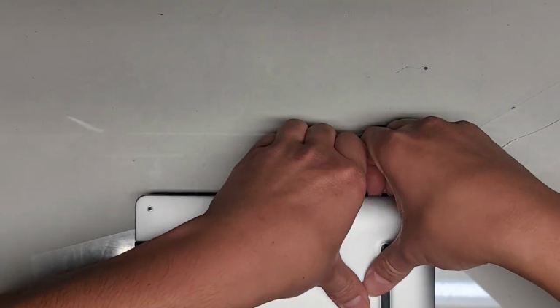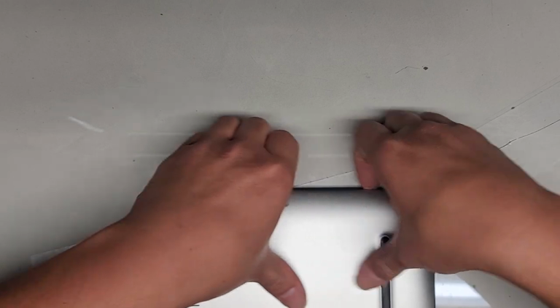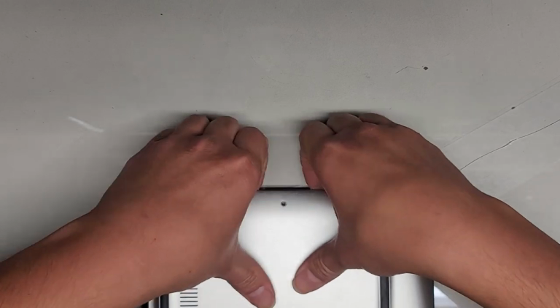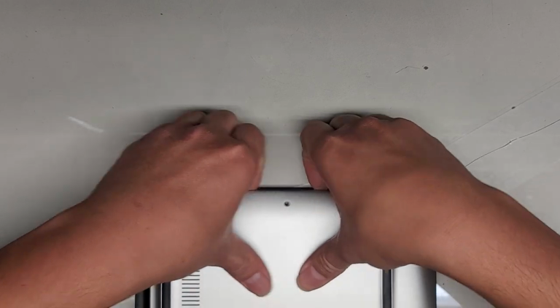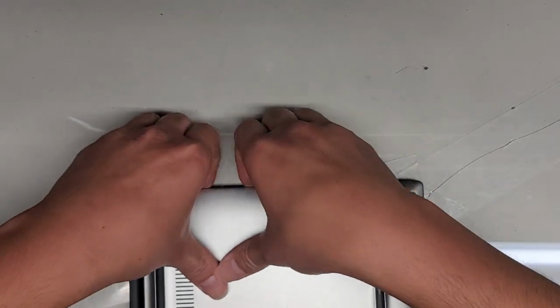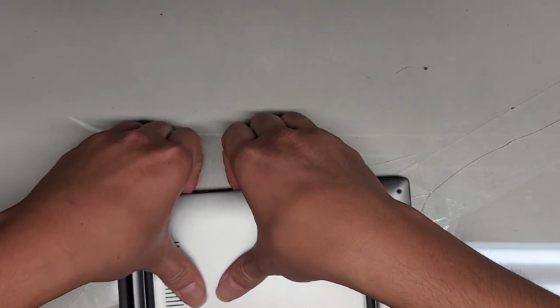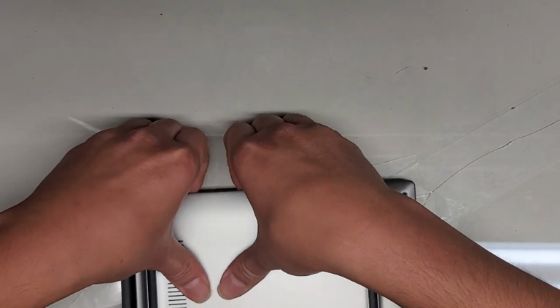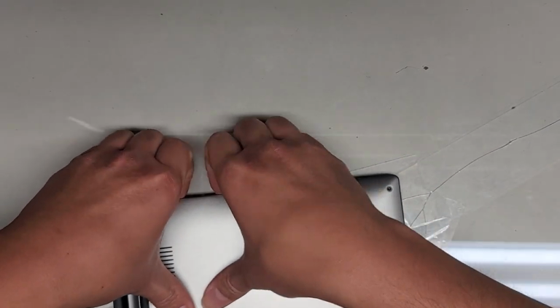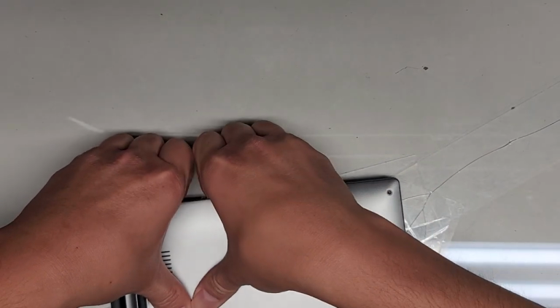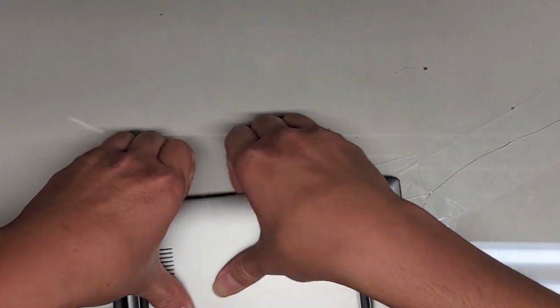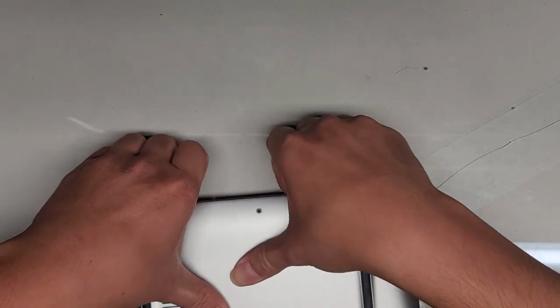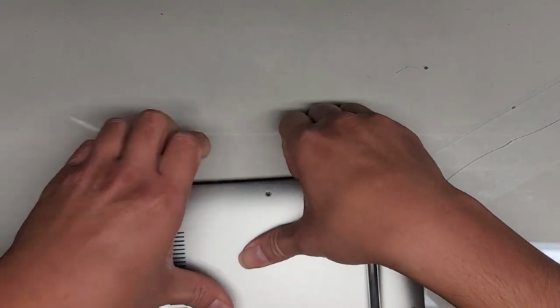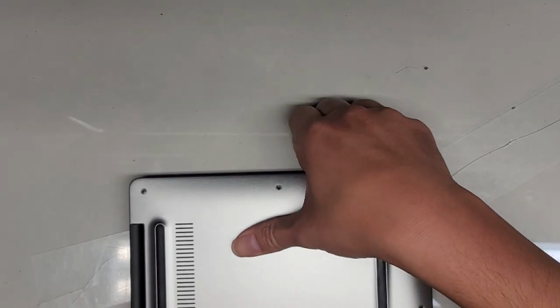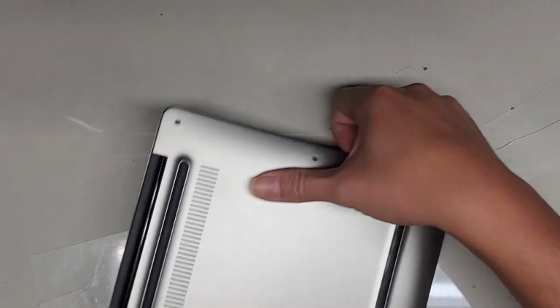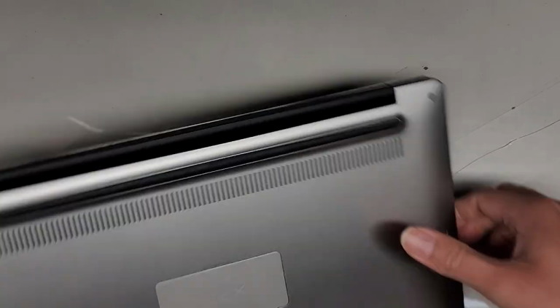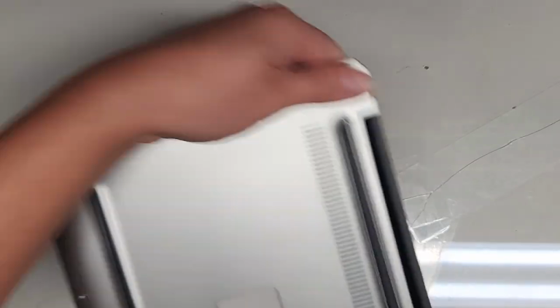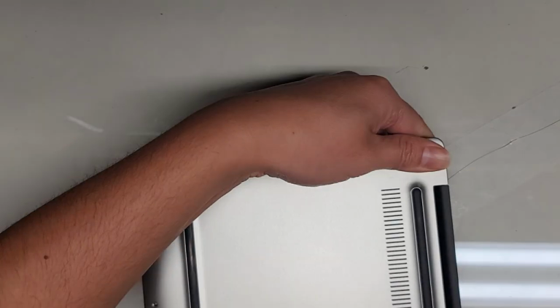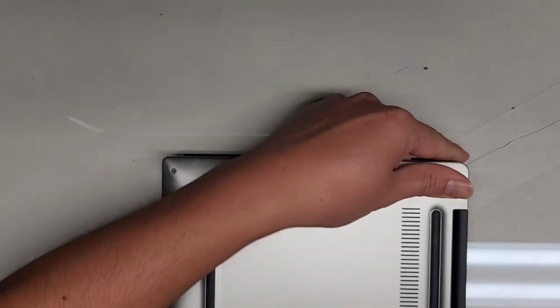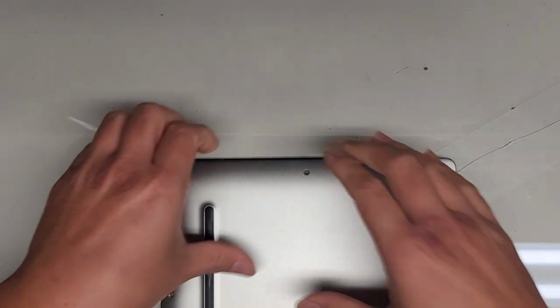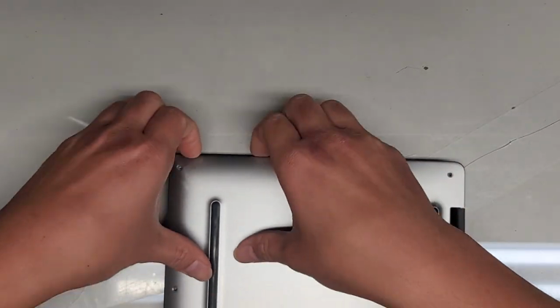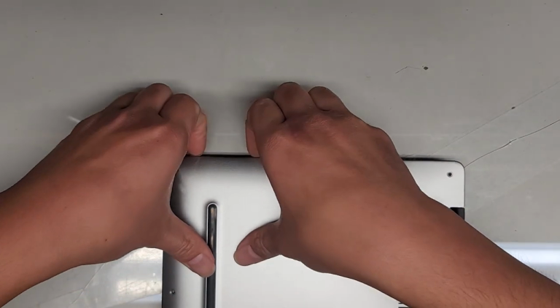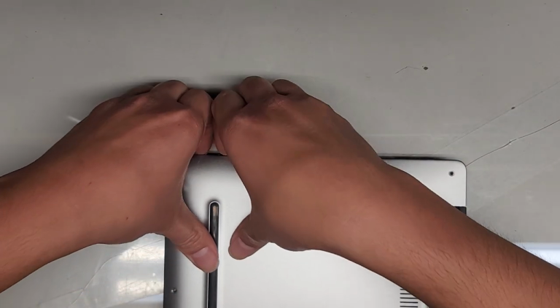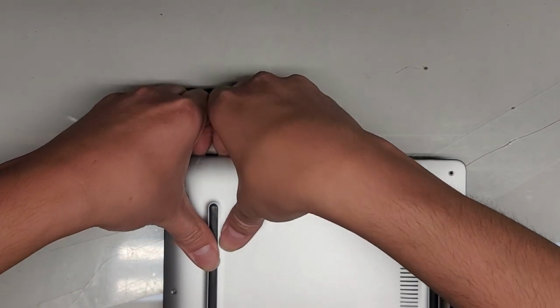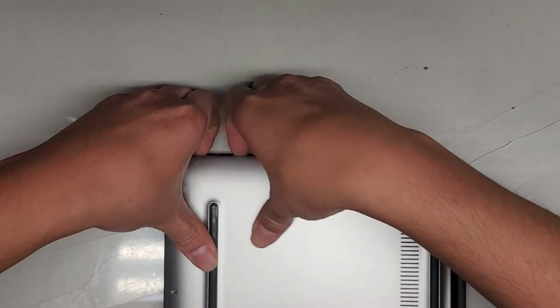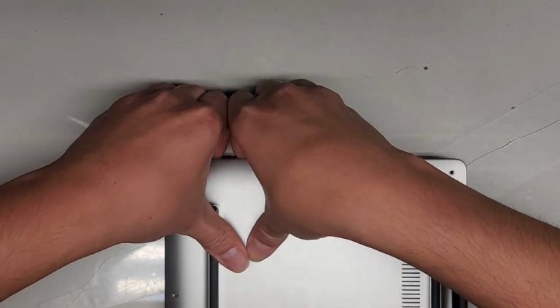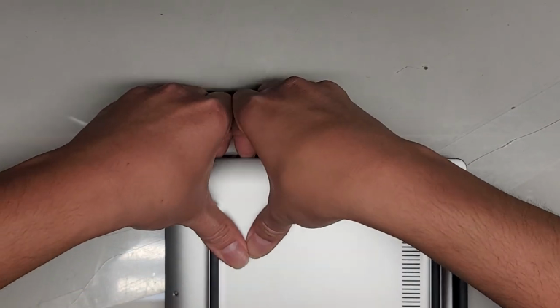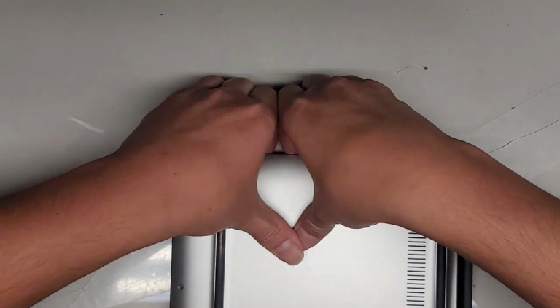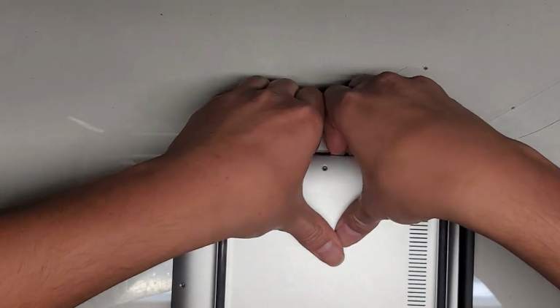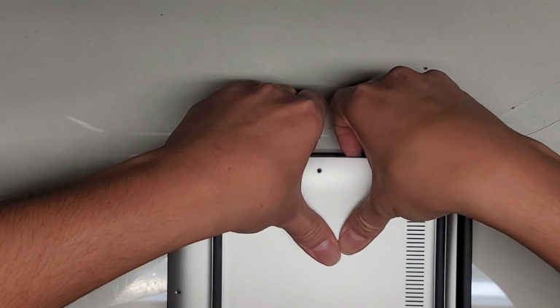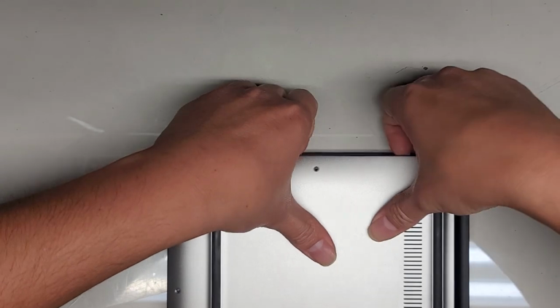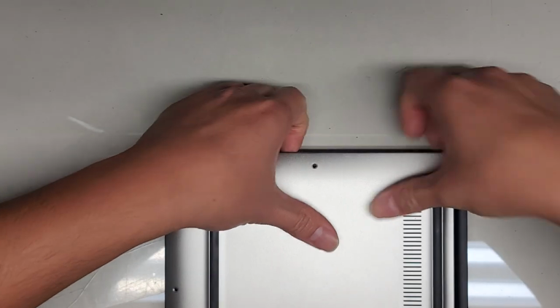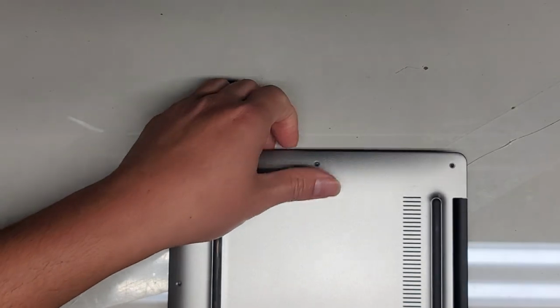Push with your thumb just like this and work your way up the sides — same thing over here. Work your way up the sides. You can actually feel it pop out, and once you get all those clips out you should be able to lift the cover.